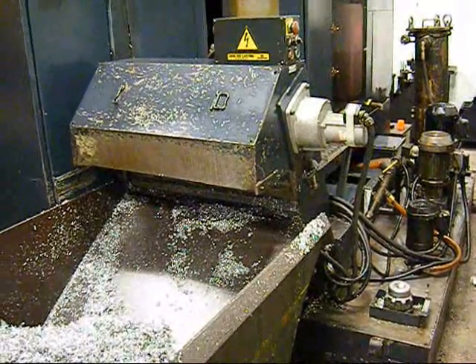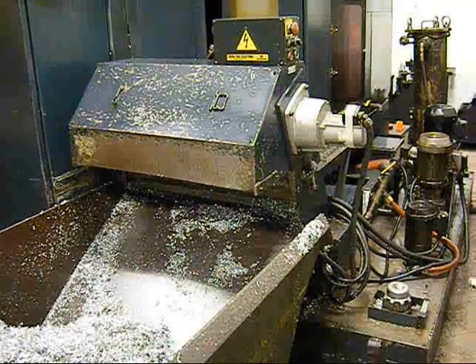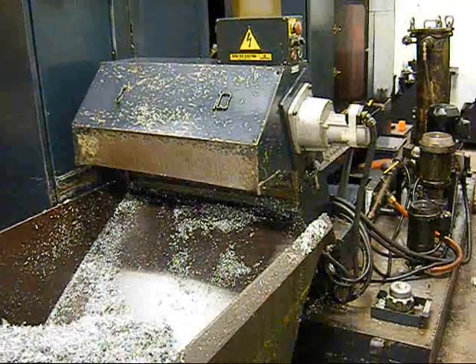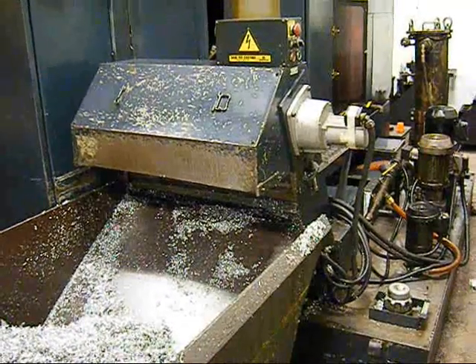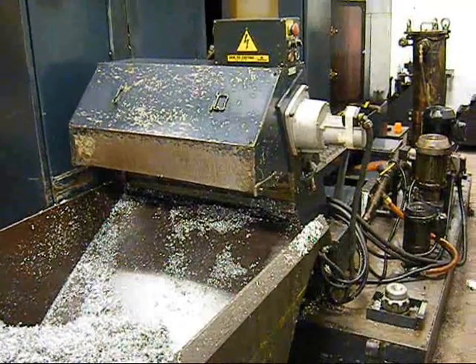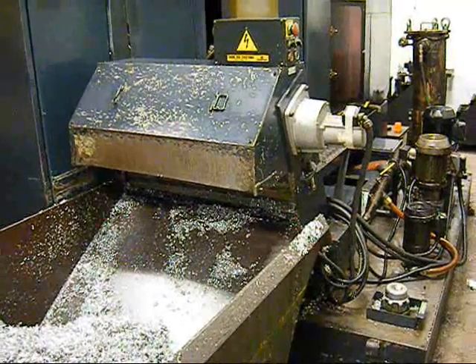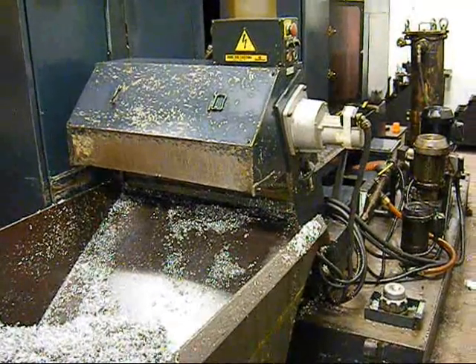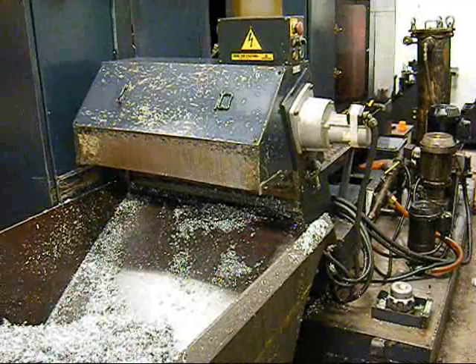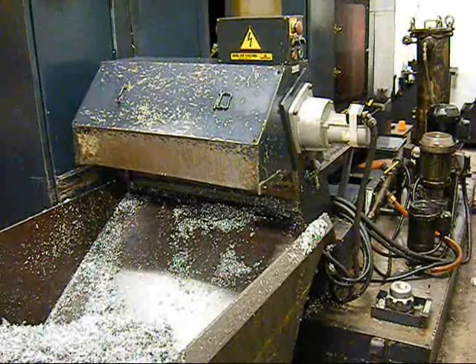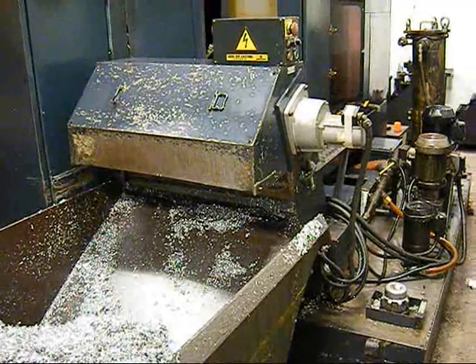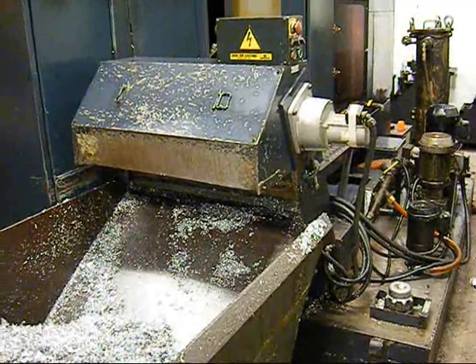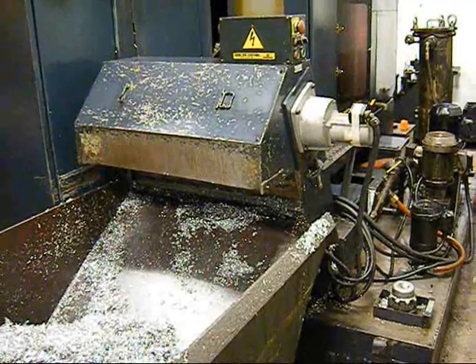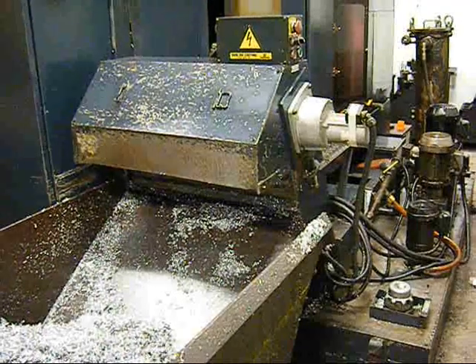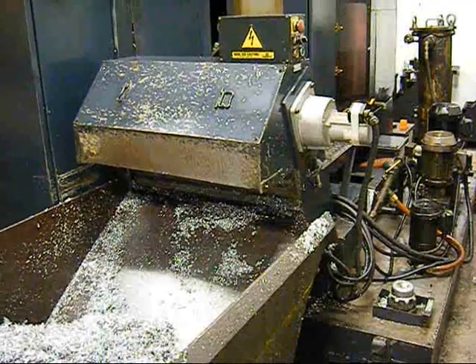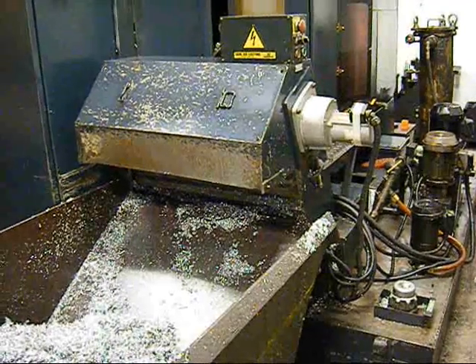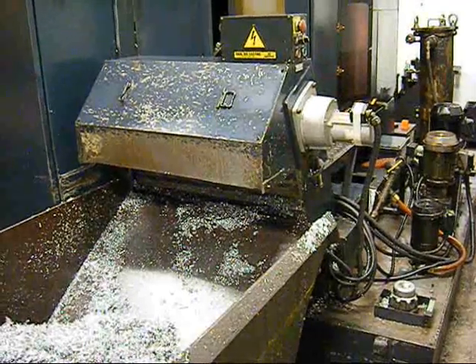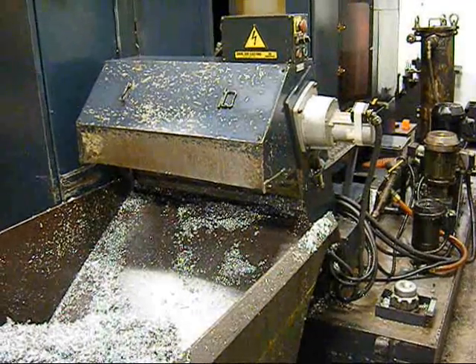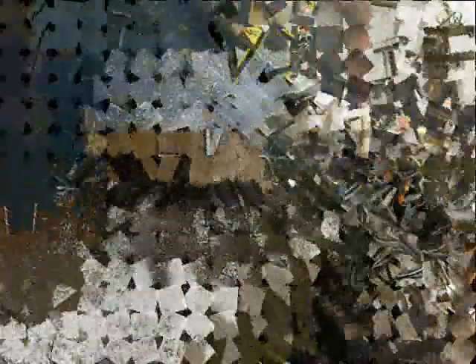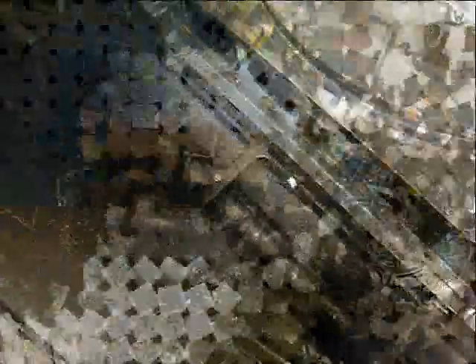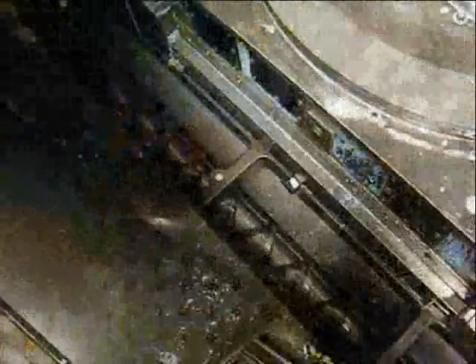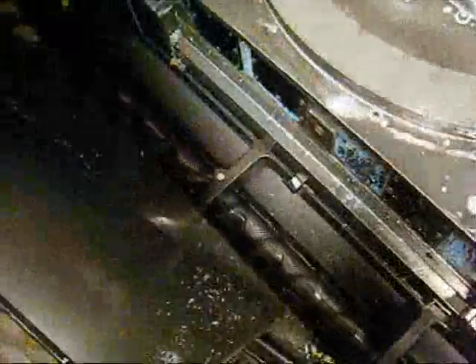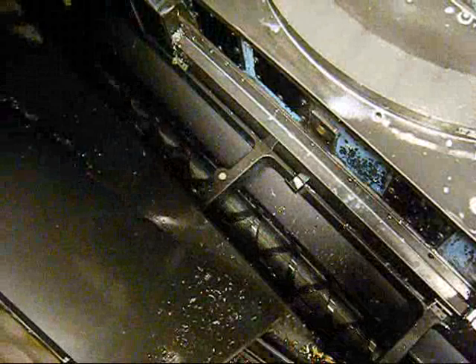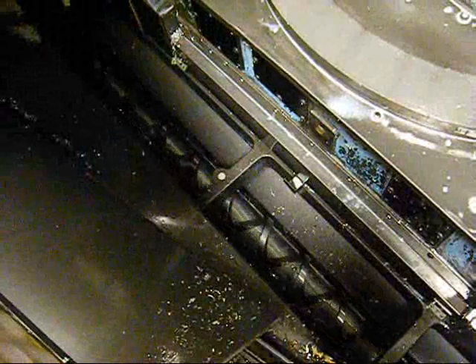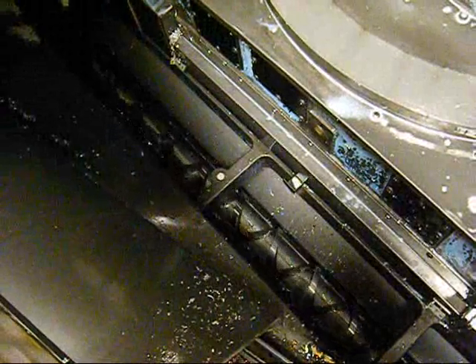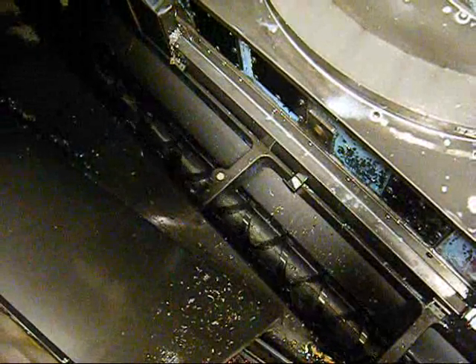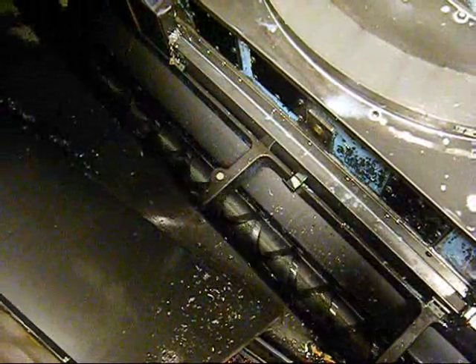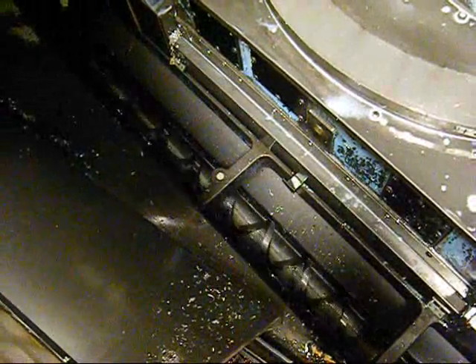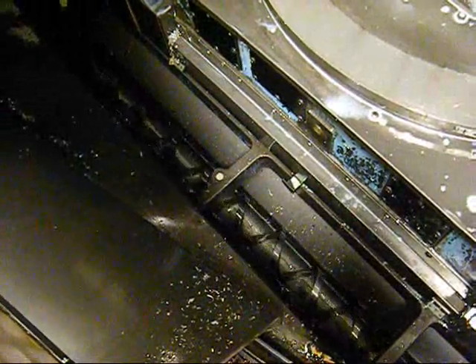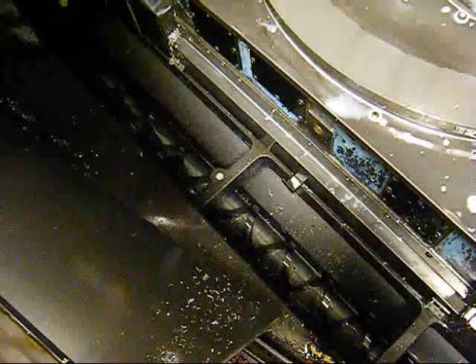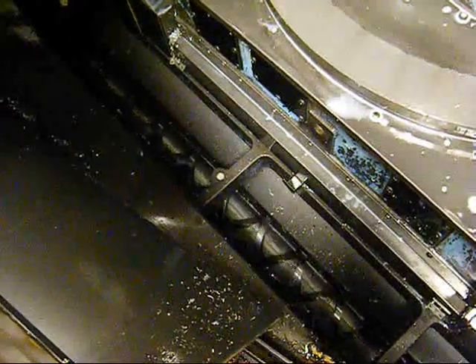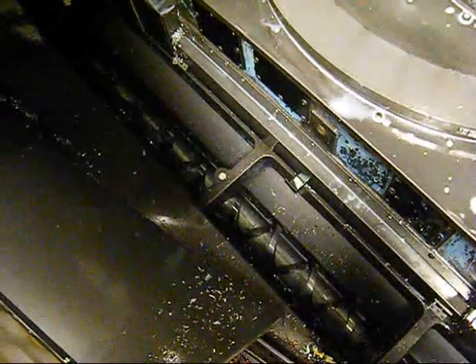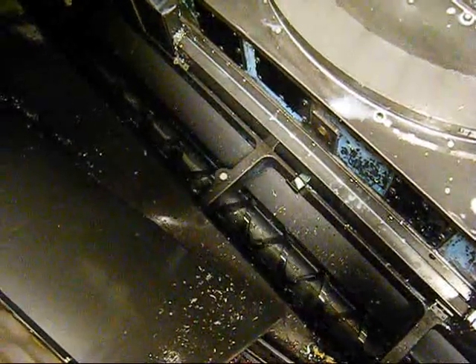Showing a shot of the chip conveyor — it is fed by dual augers in the machine. Just showing a brief shot of the chip auger in operation.